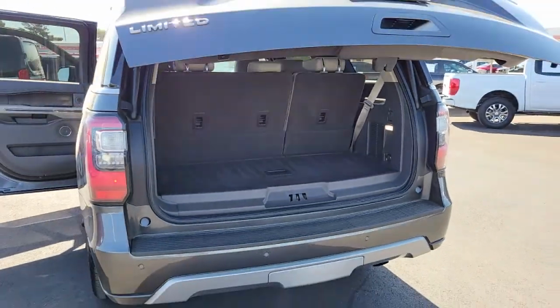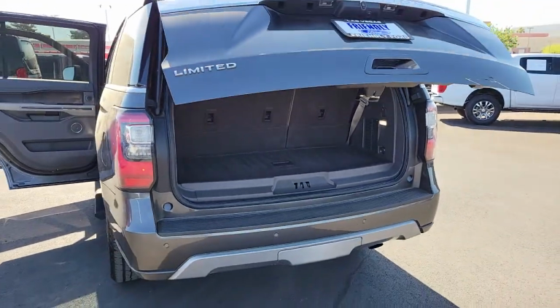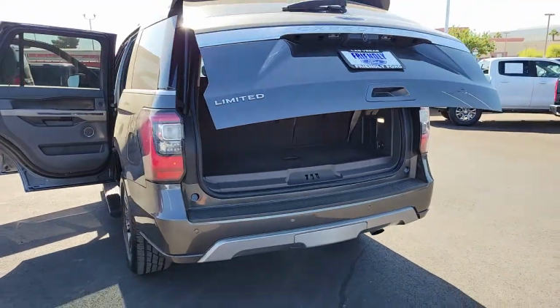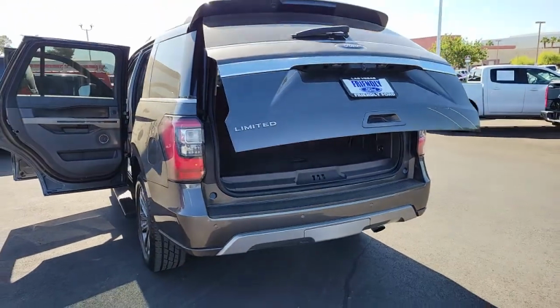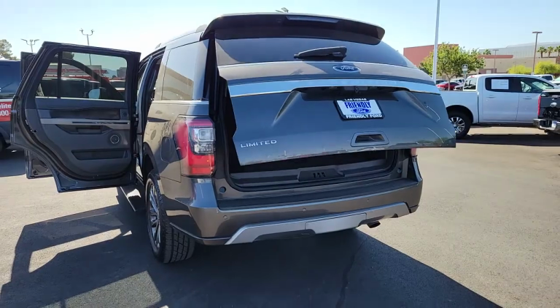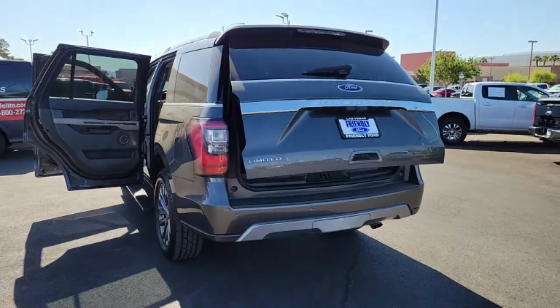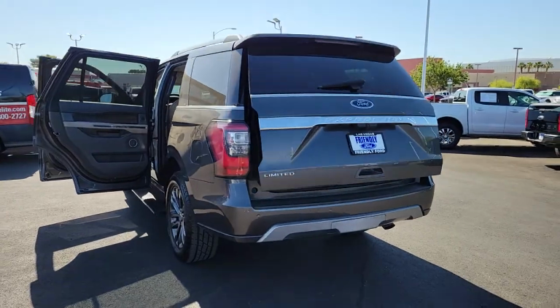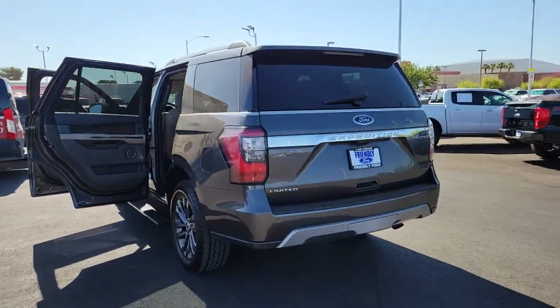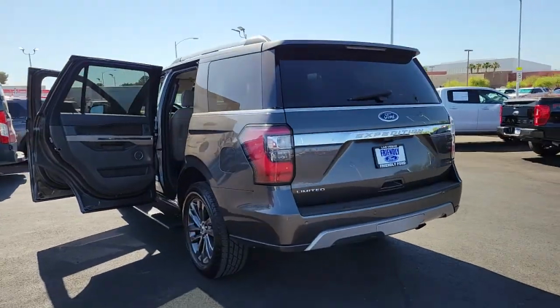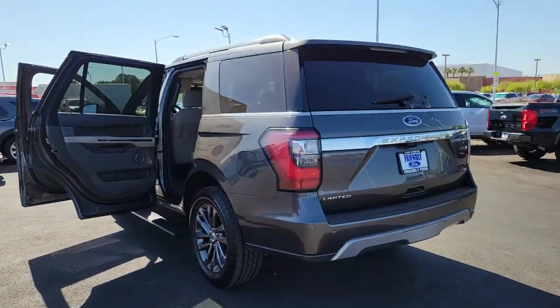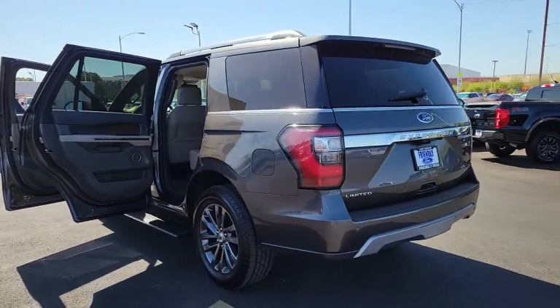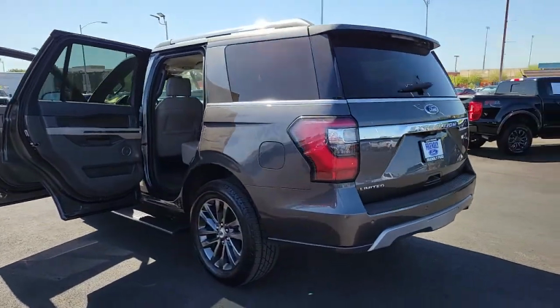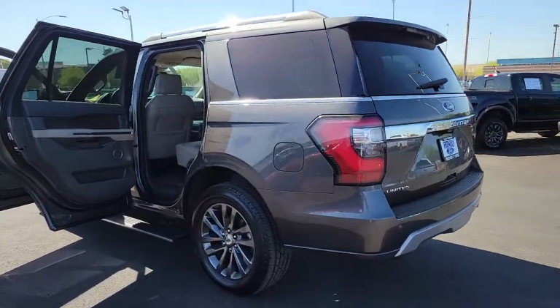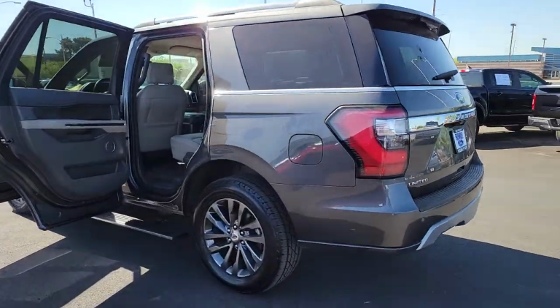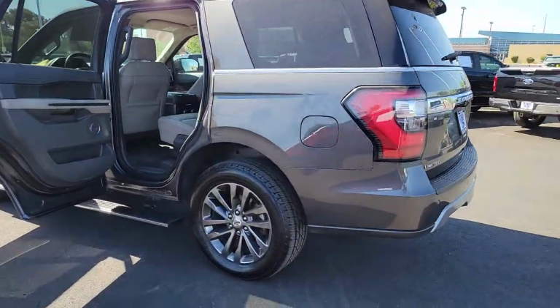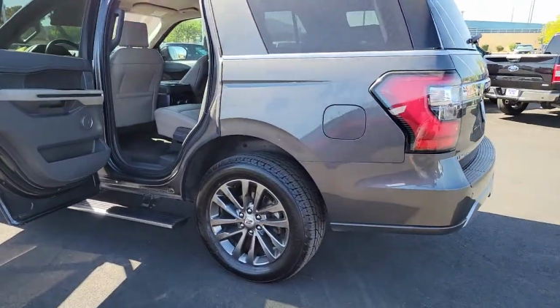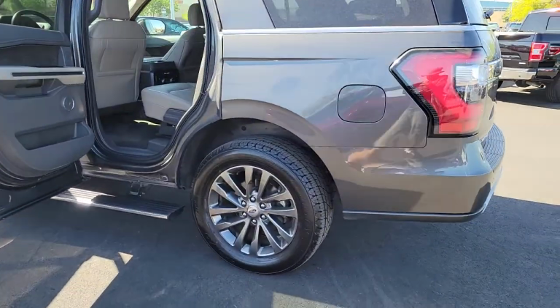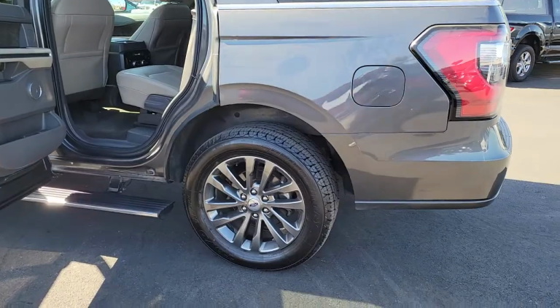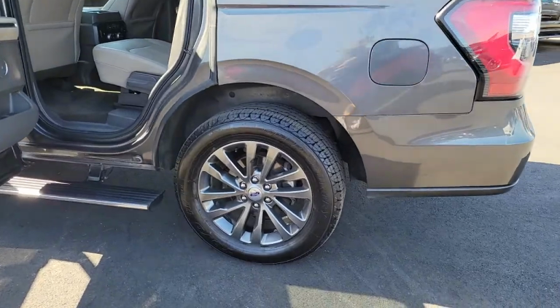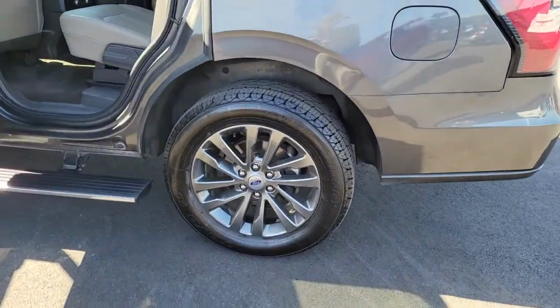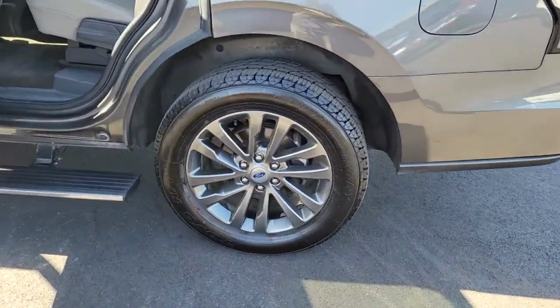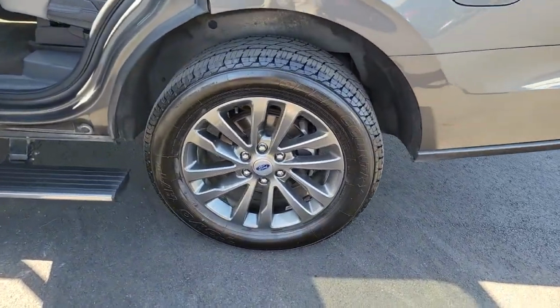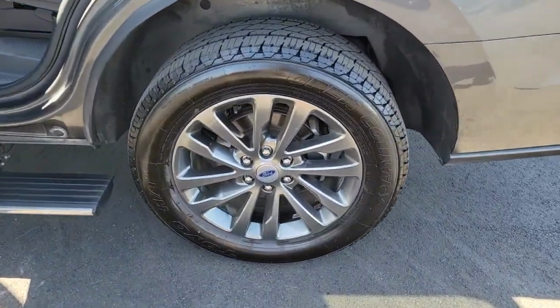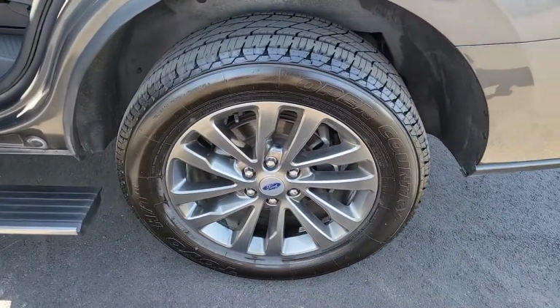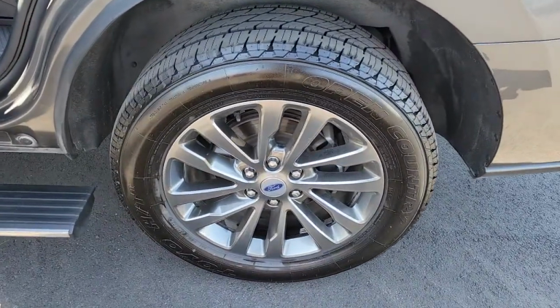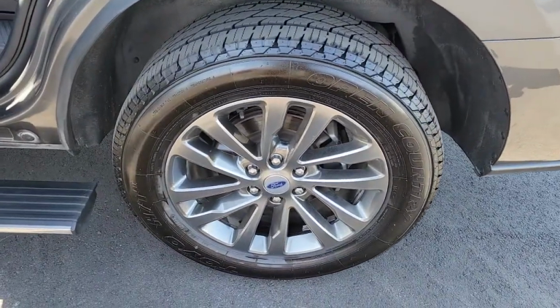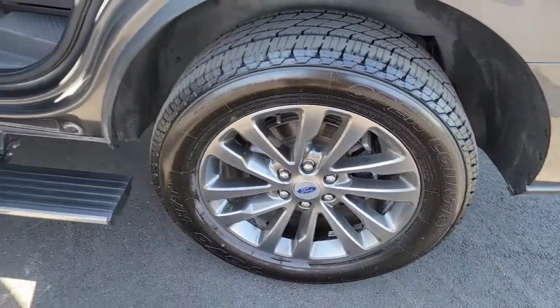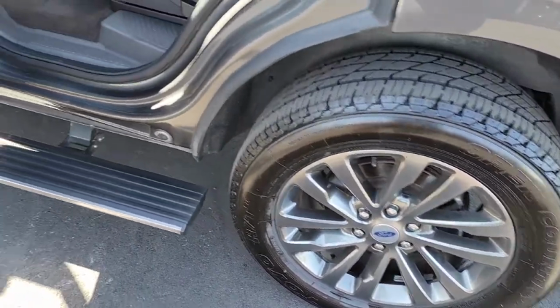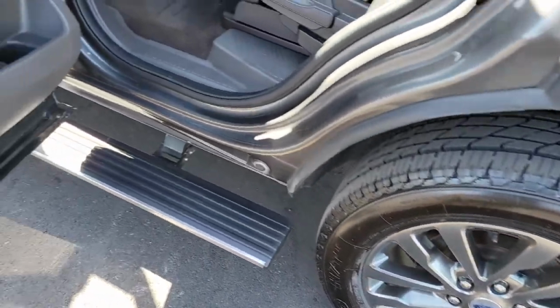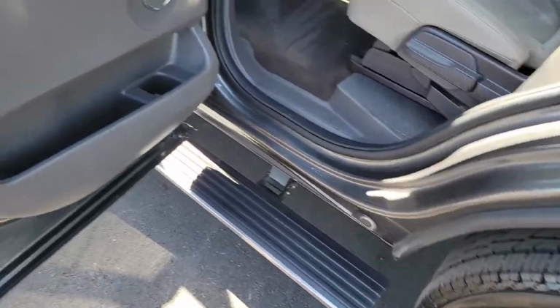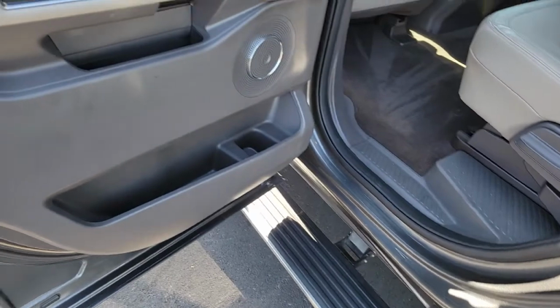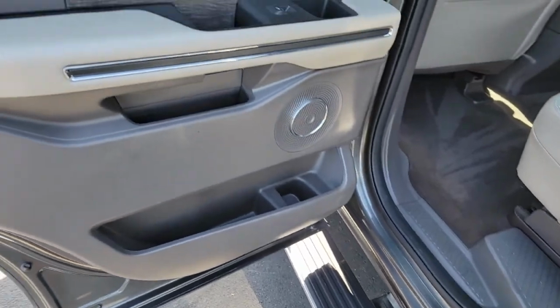Keyless entry, fog lamps, power lift gate, power passenger seat, heated rear seat, aluminum wheels, heated front seat, third row seat, dual zone AC, and electronic stability control.